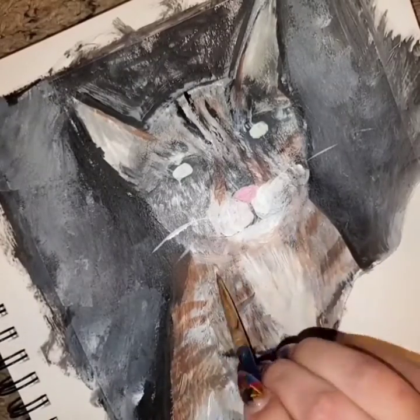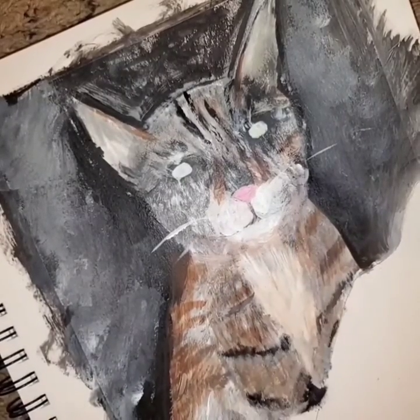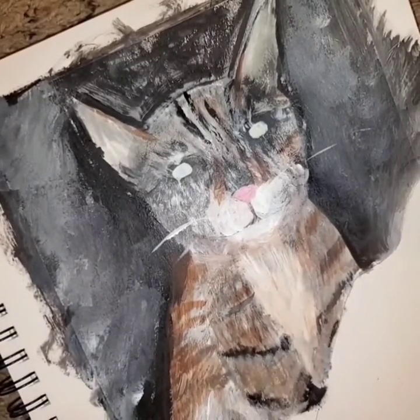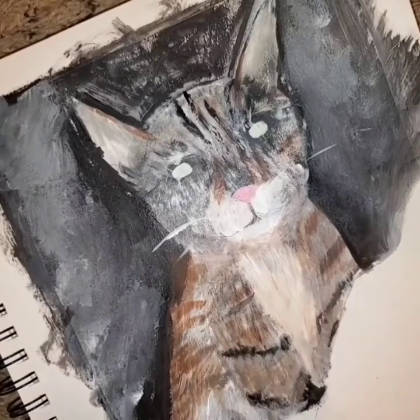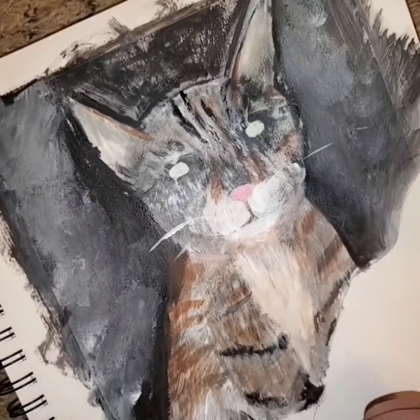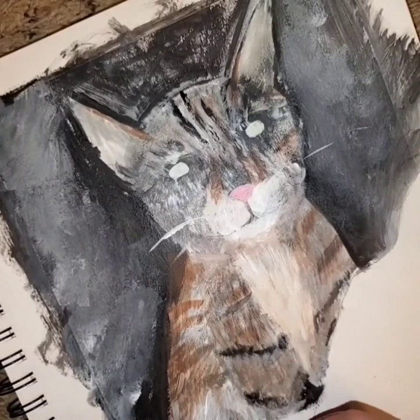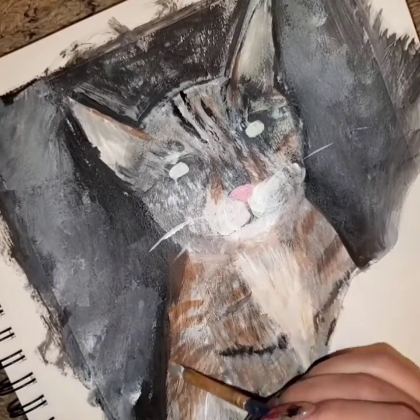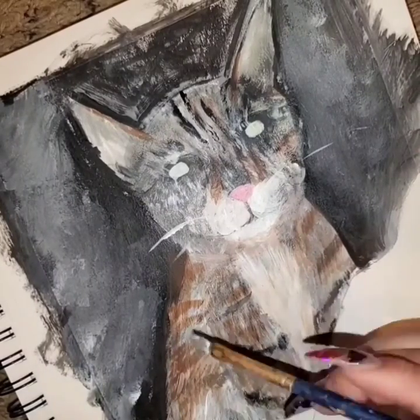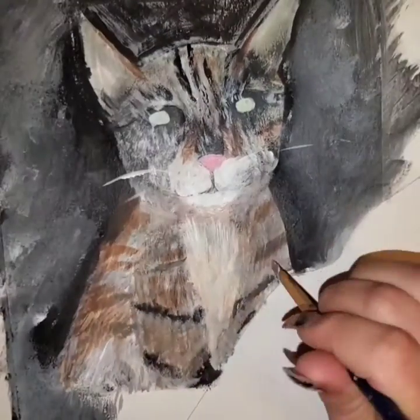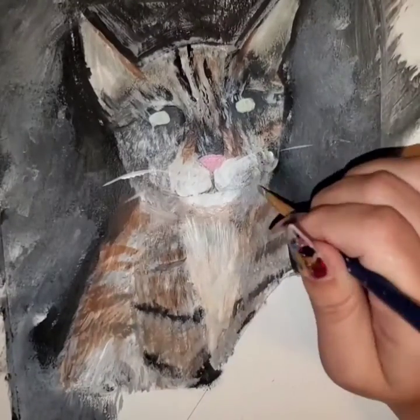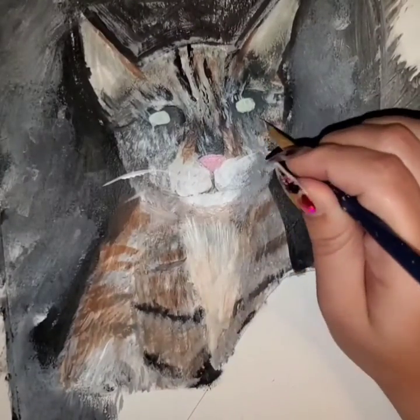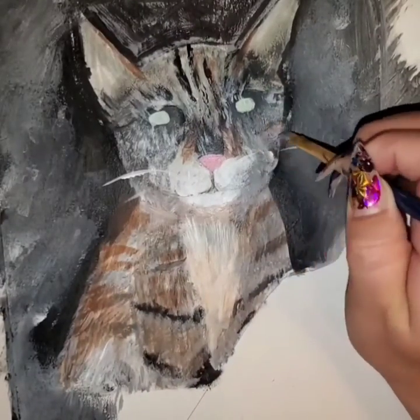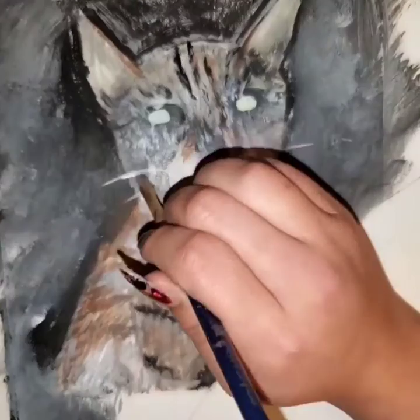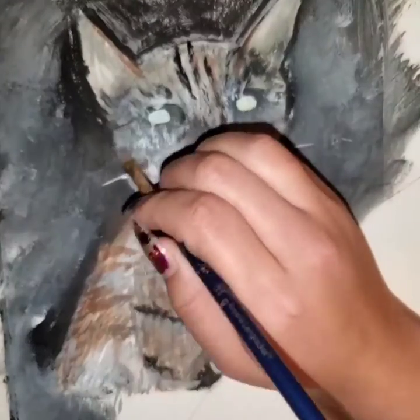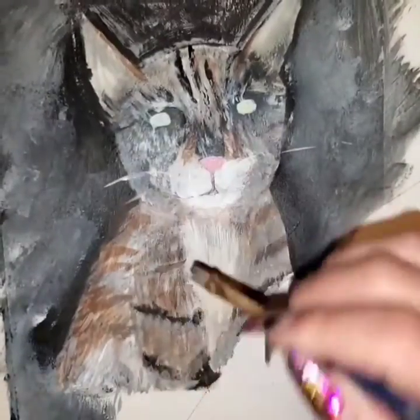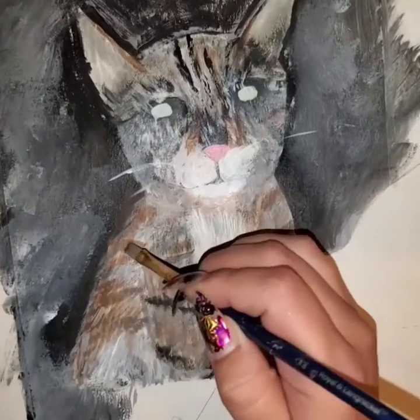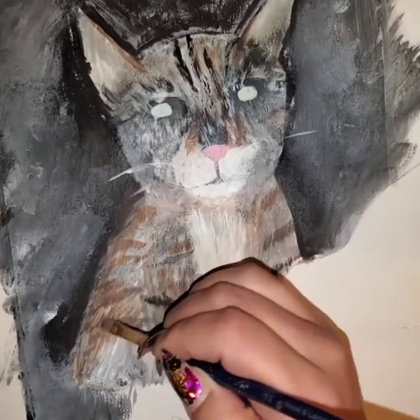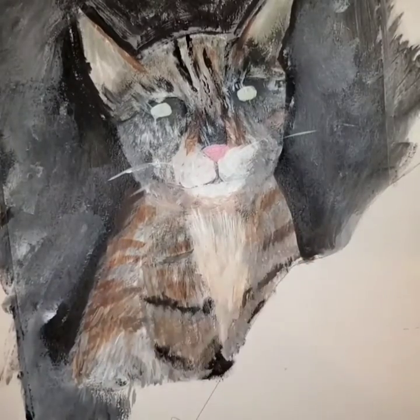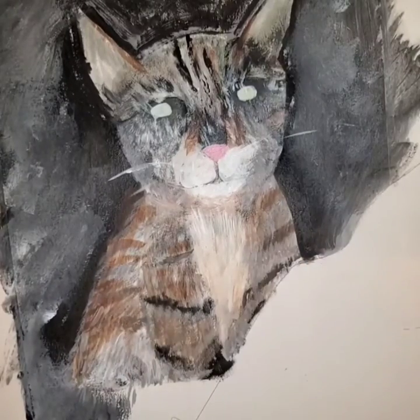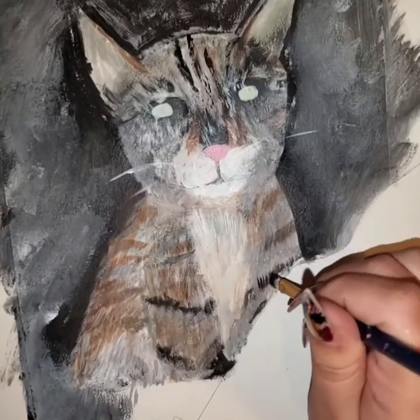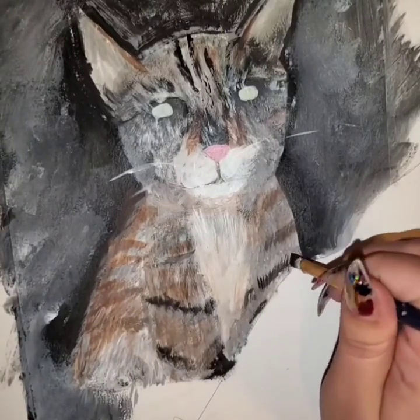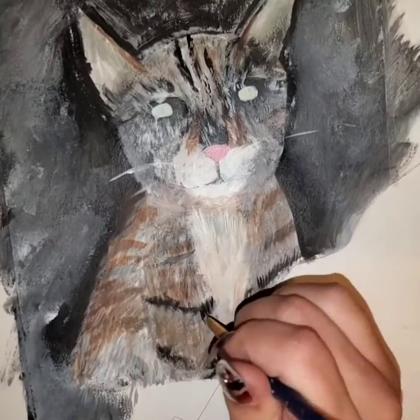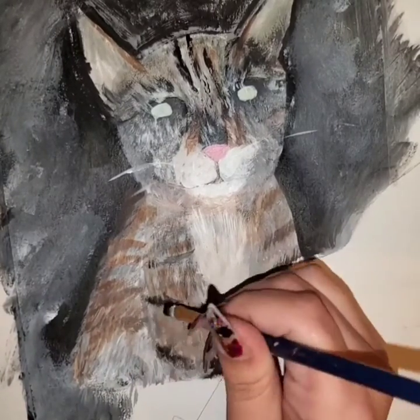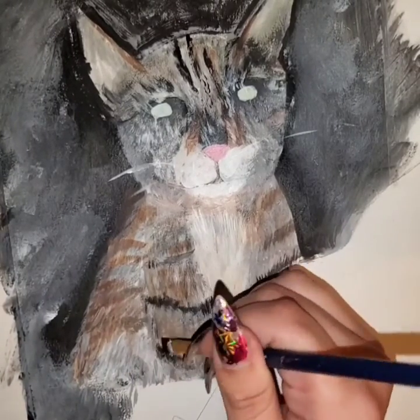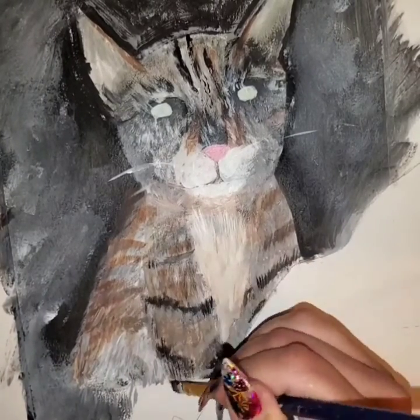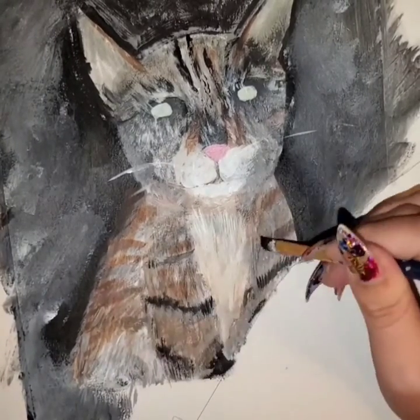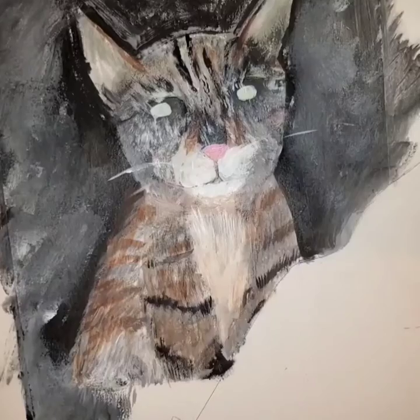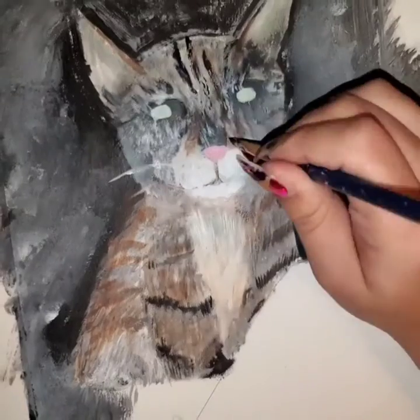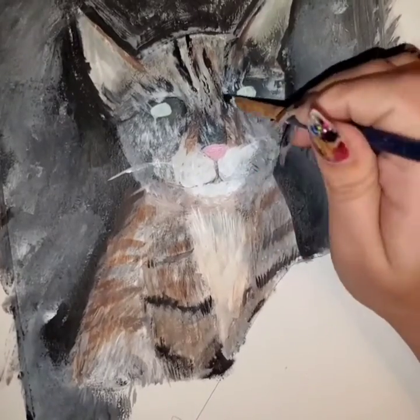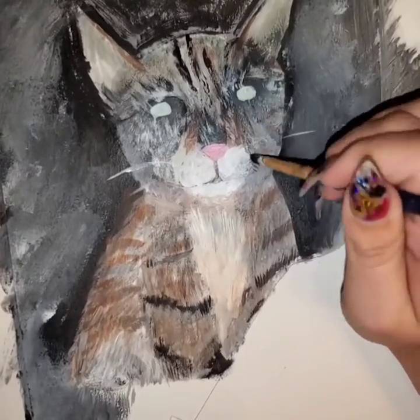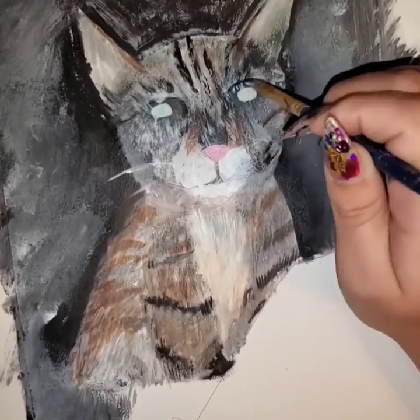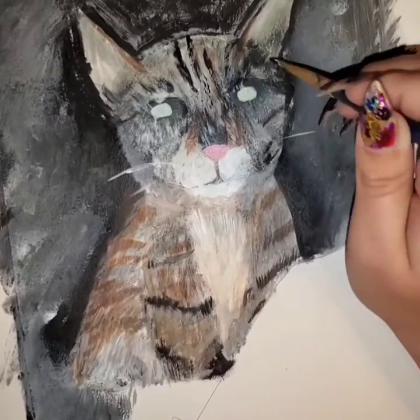I hope you stay tuned for all the others and watch me get better through time. Hopefully I can present you with a really good photo one day of a realistic cat. But as of now, we'll just settle with what I could think of.